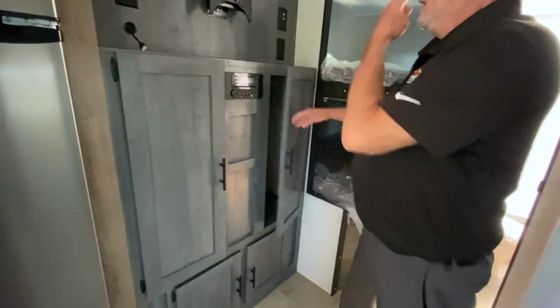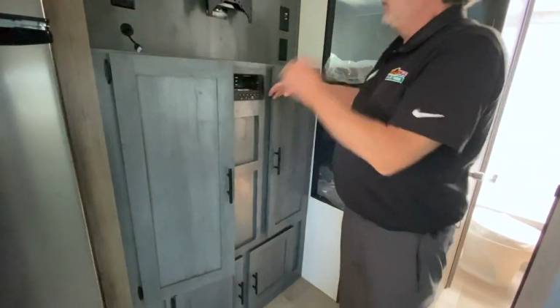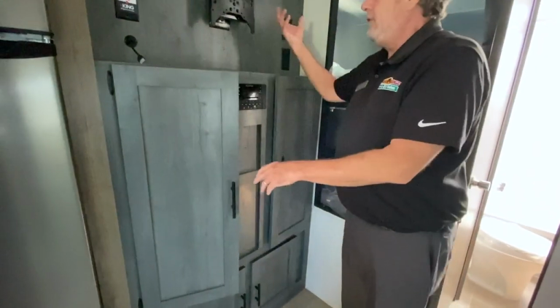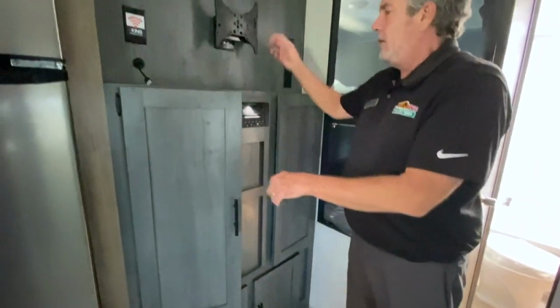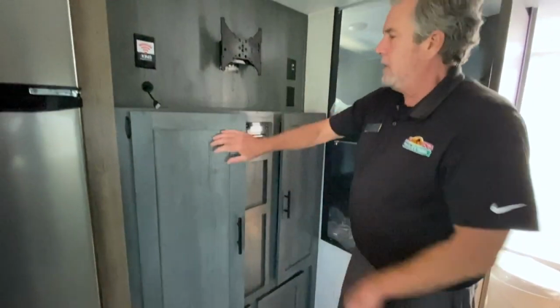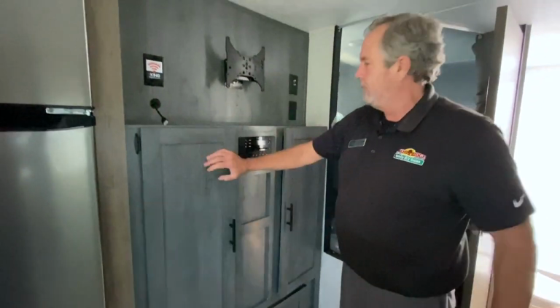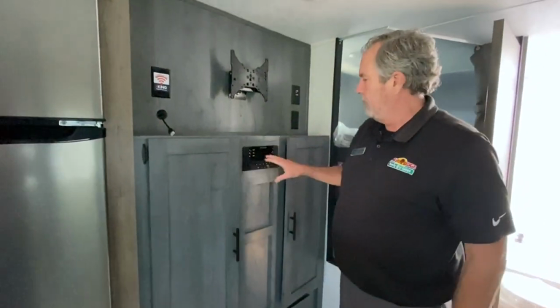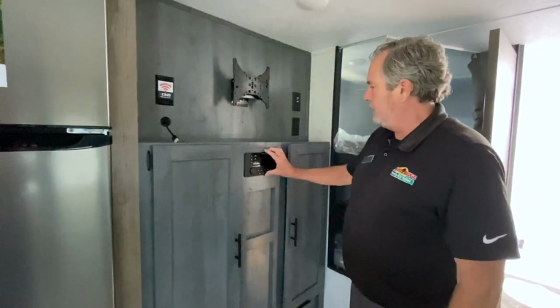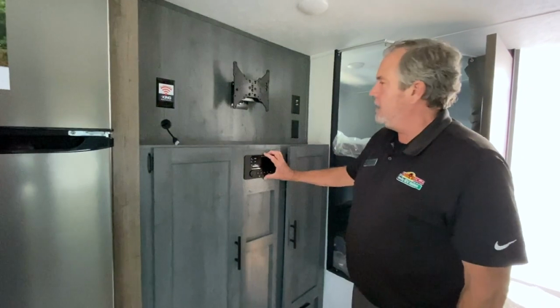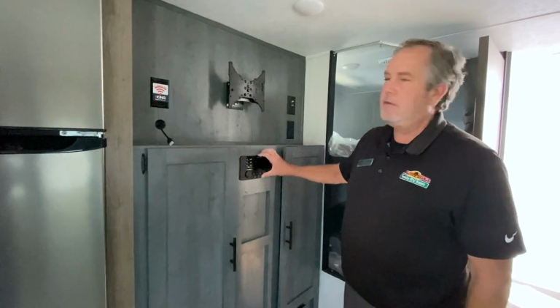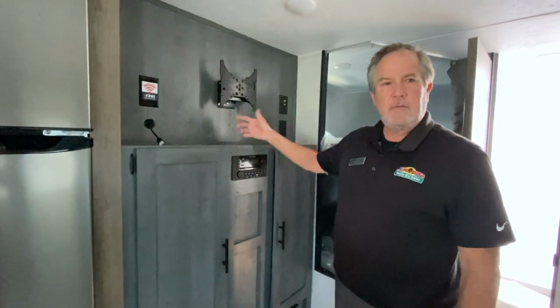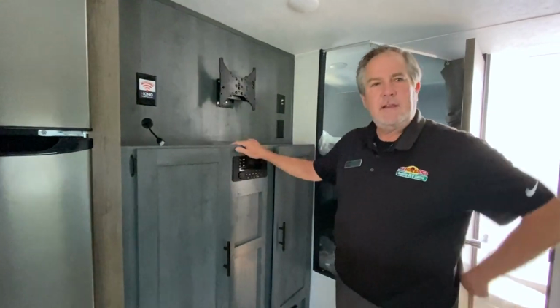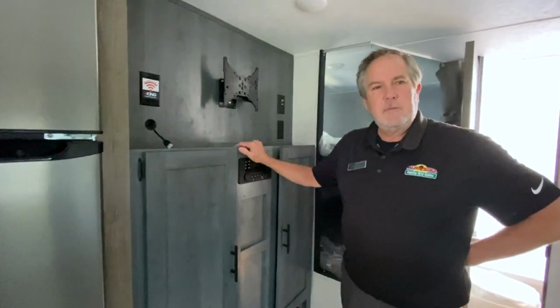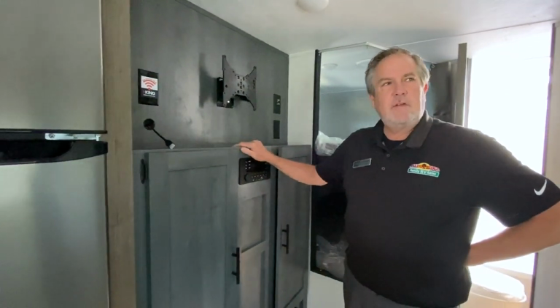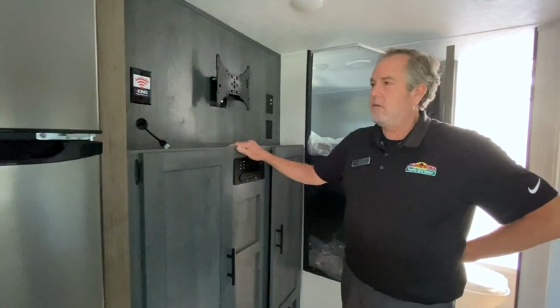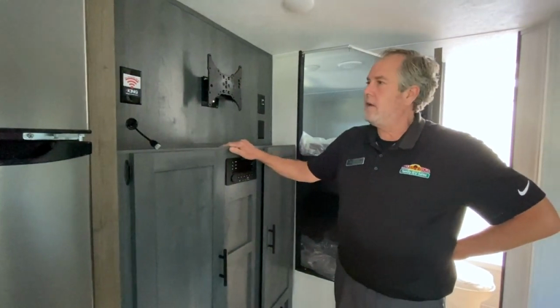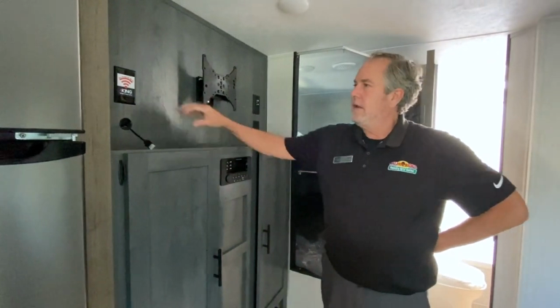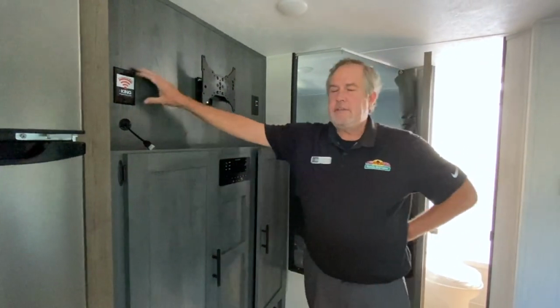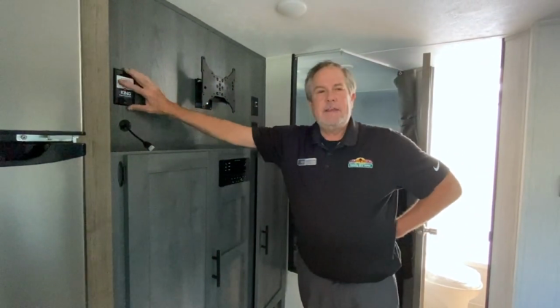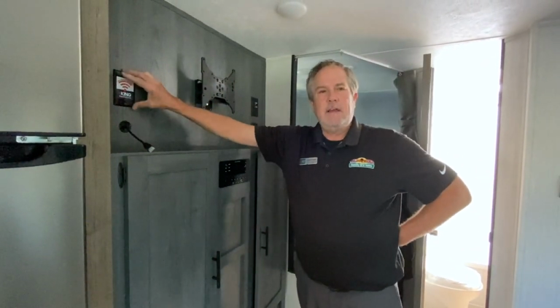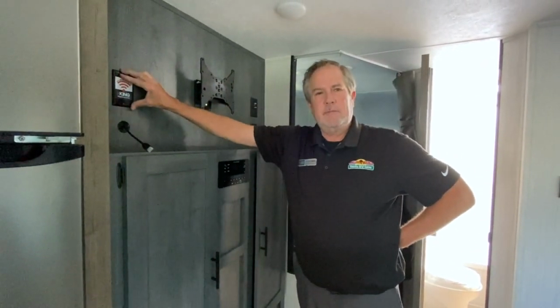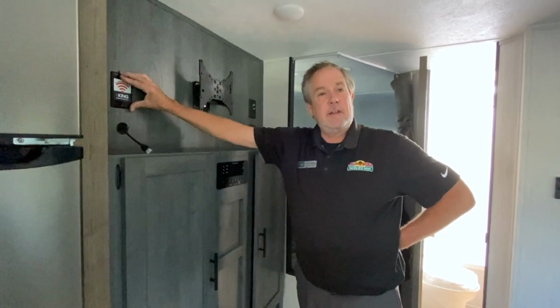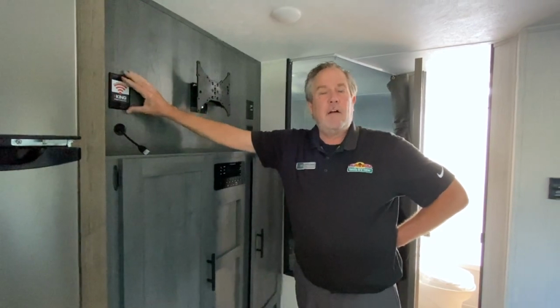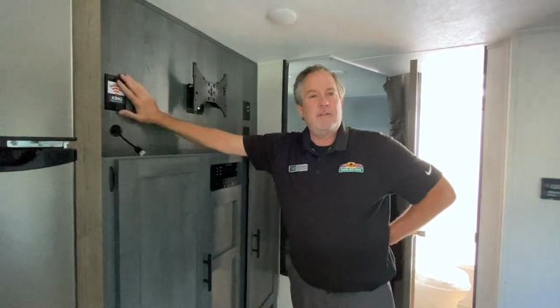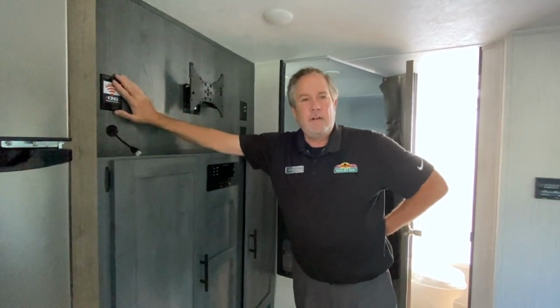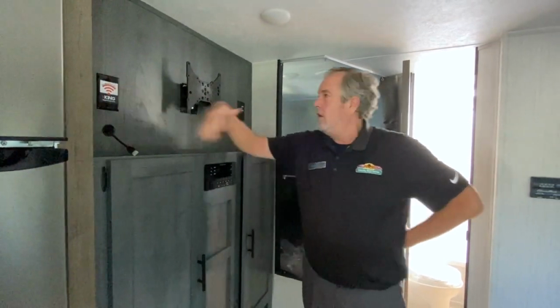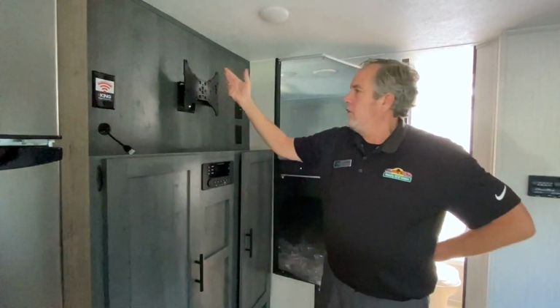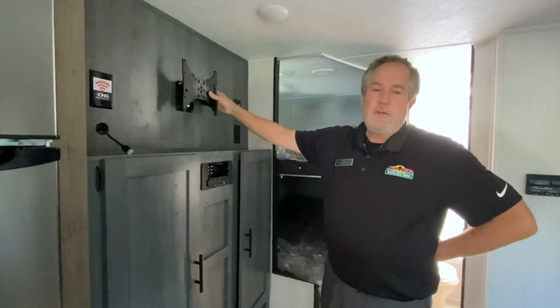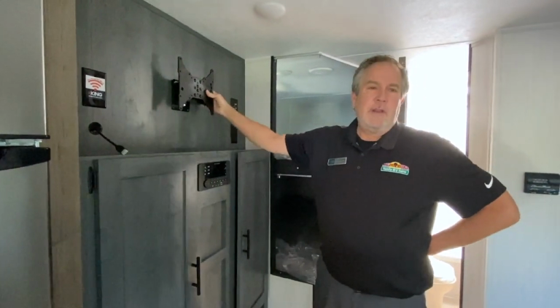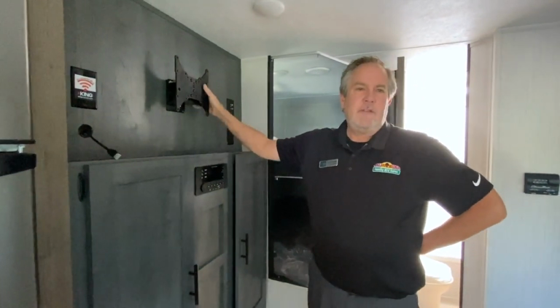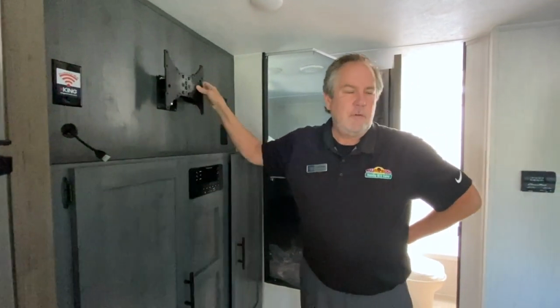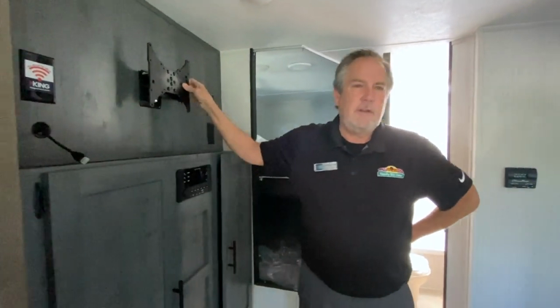Here's where your TV mounts. There's the entertainment center that you can run movies on to the outside. It does have a king digital antenna already installed — all you need to do is put any television you want on there.